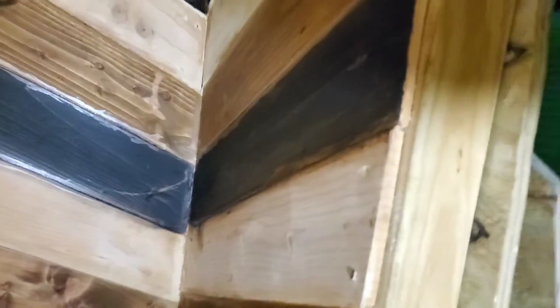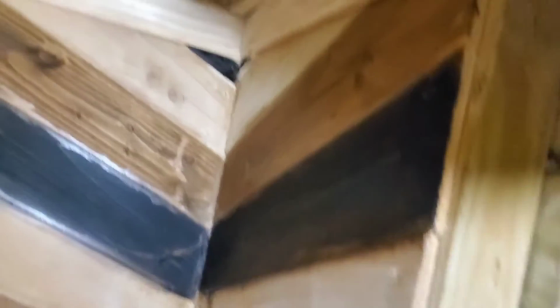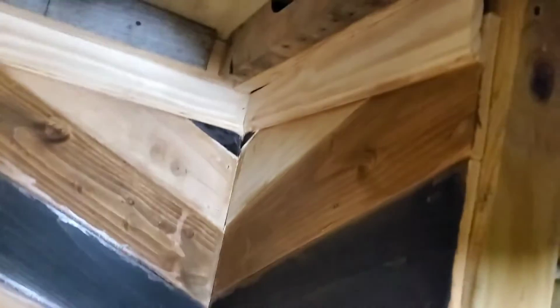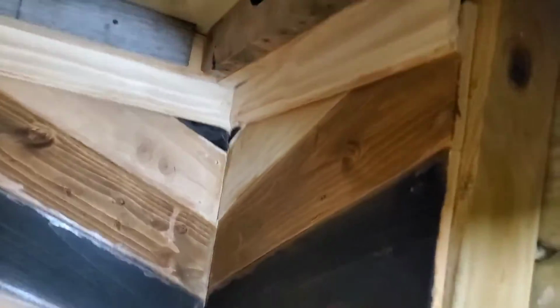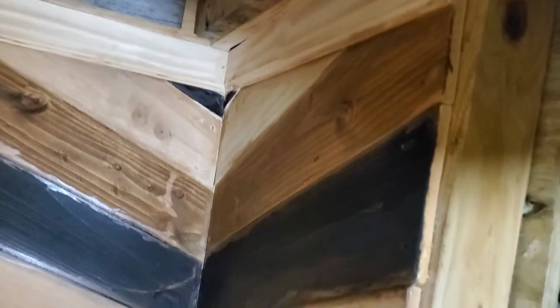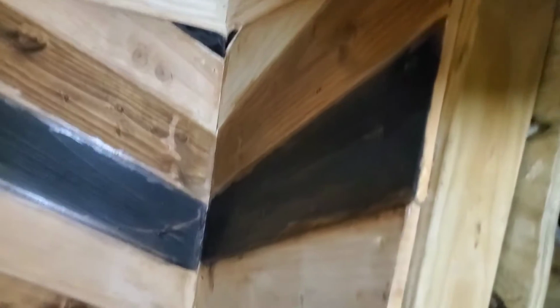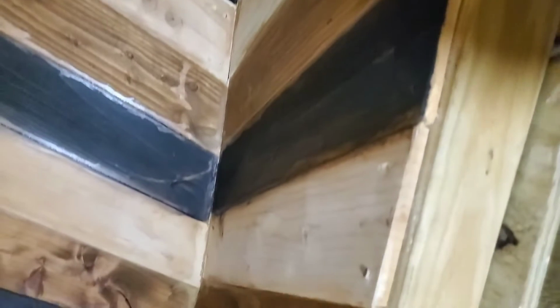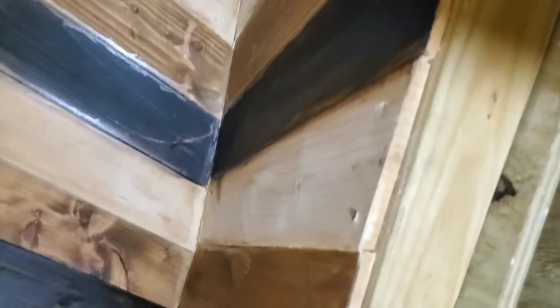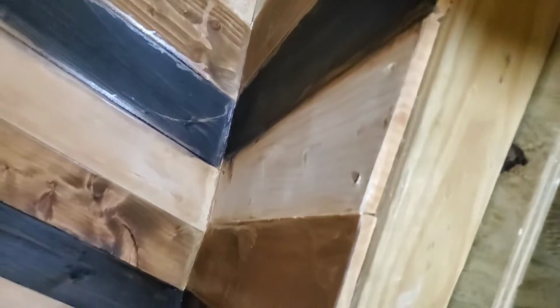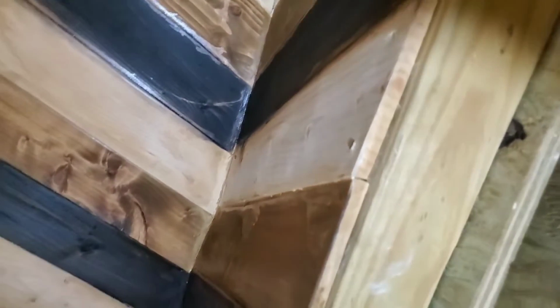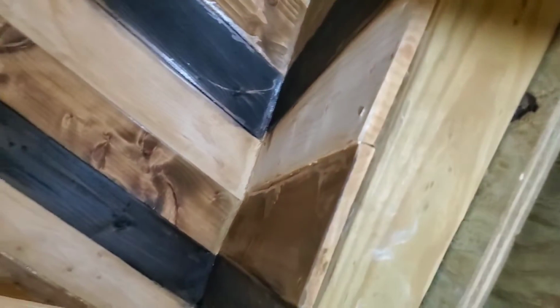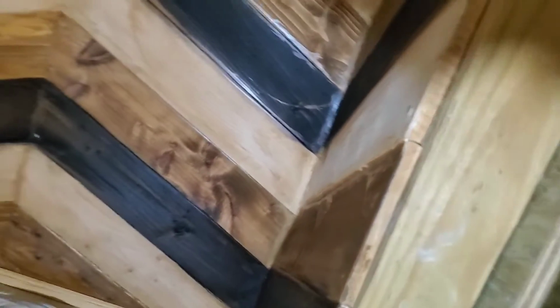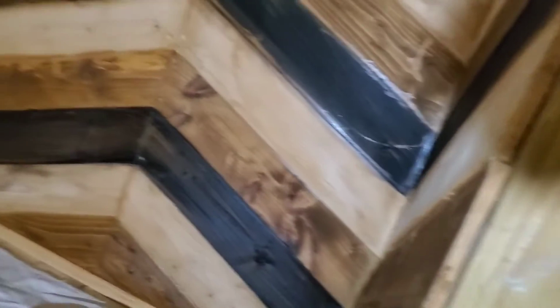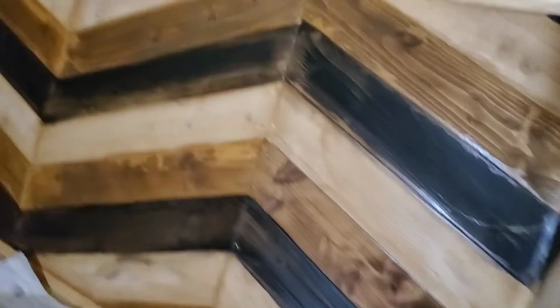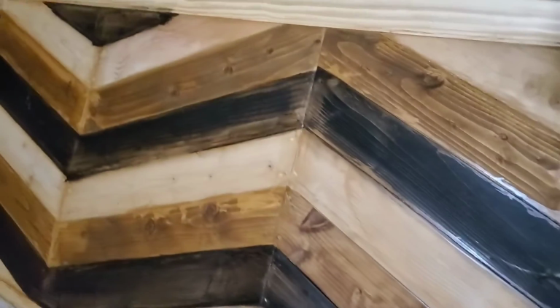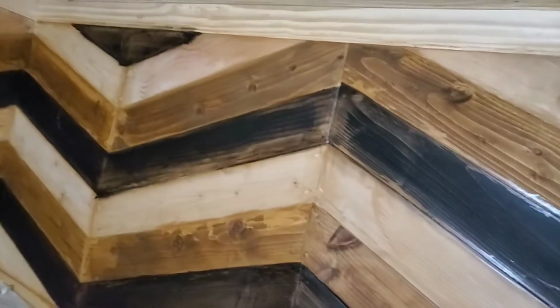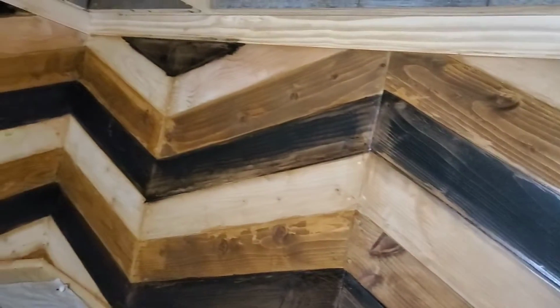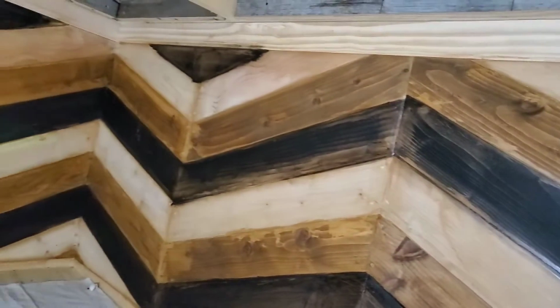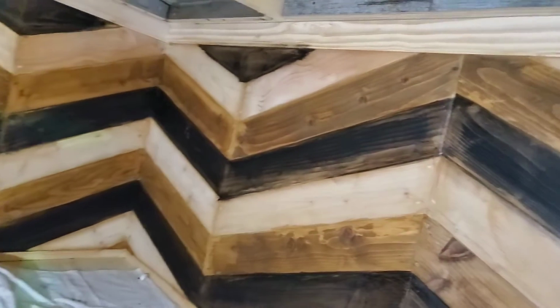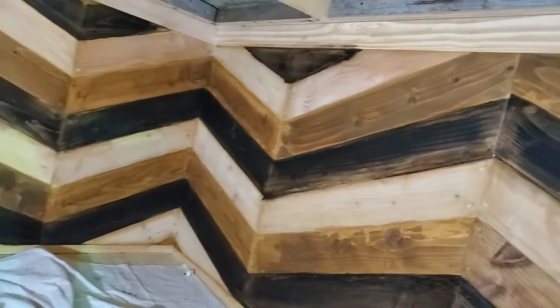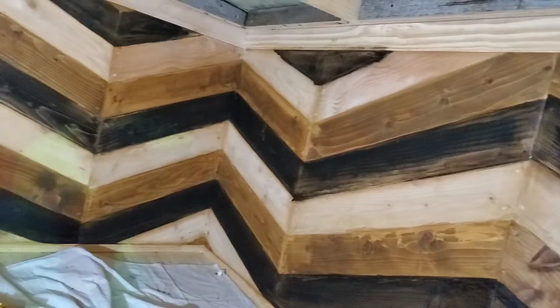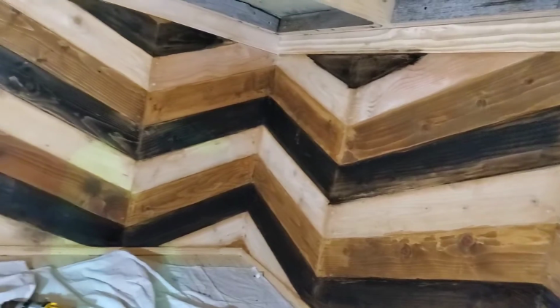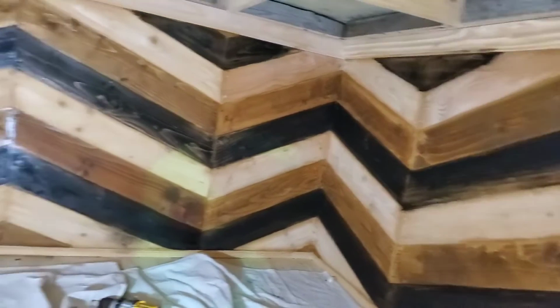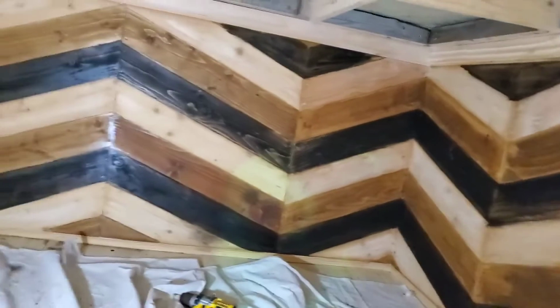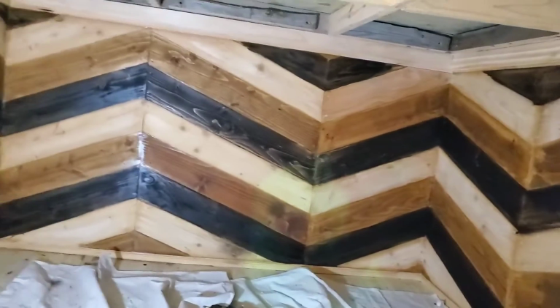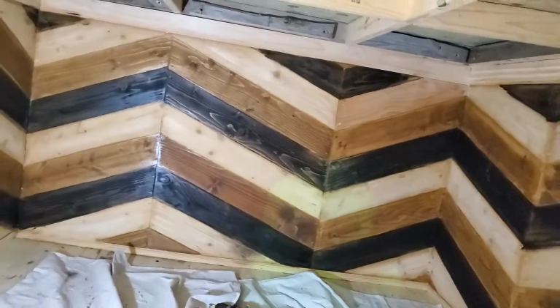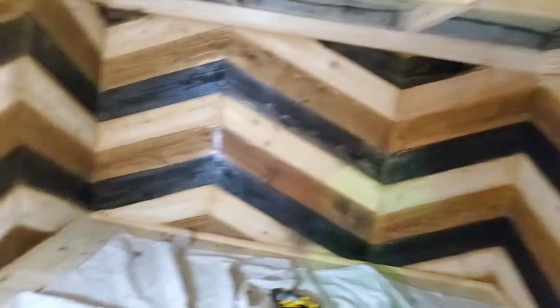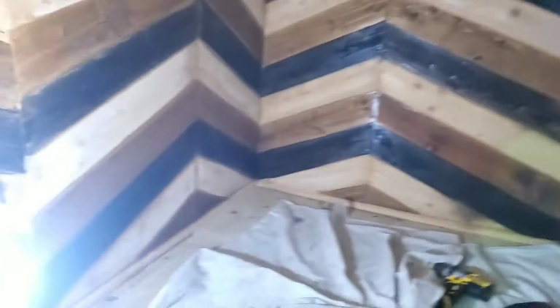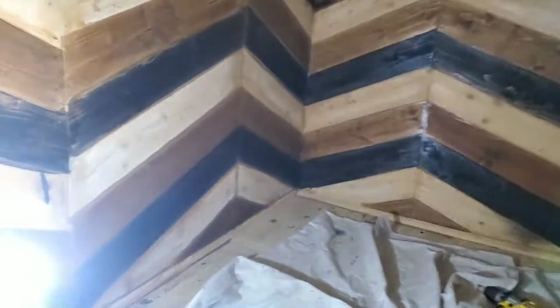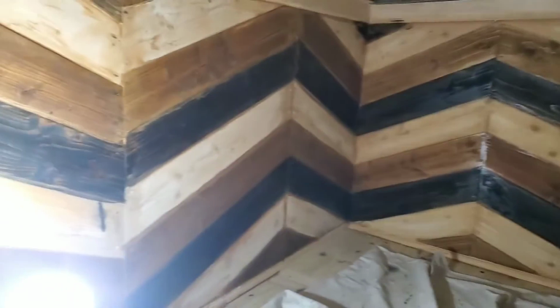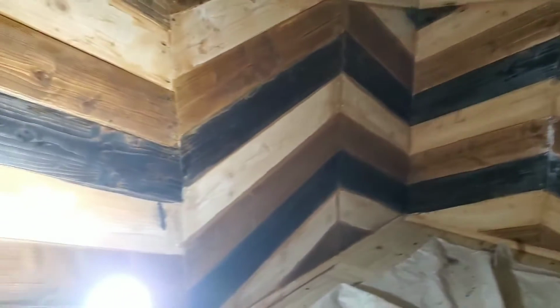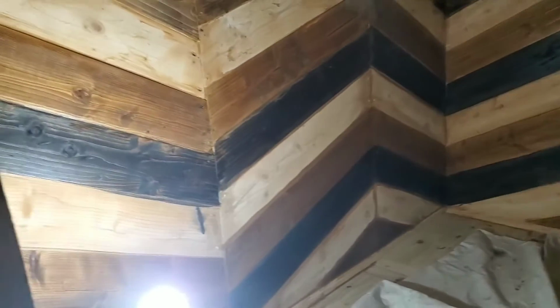Here's this other corner over here. It's coming along guys, it's looking really really nice. So stay tuned, more to come.